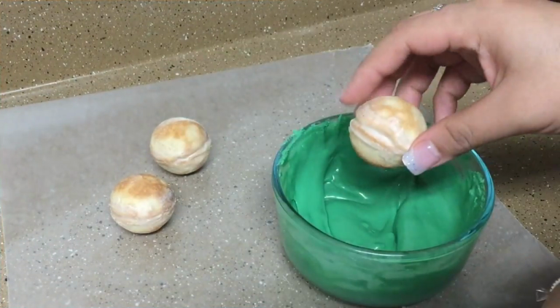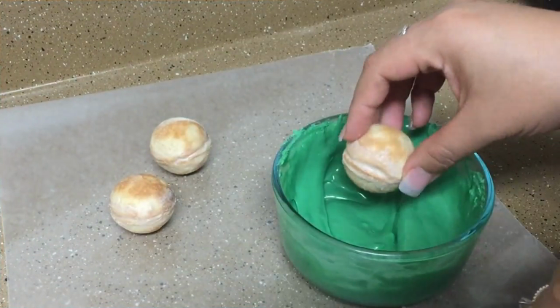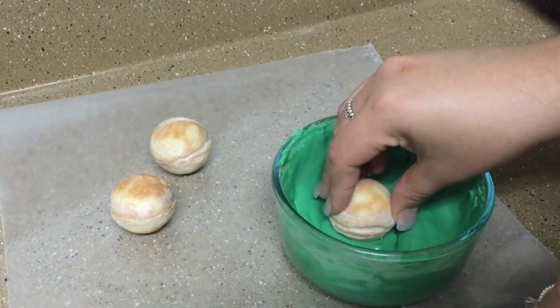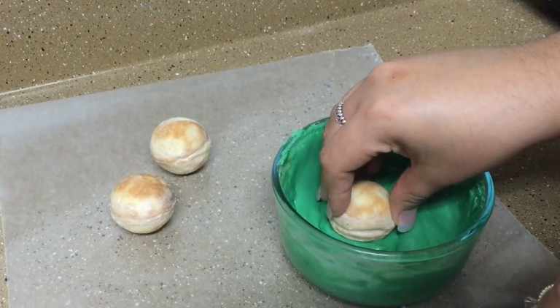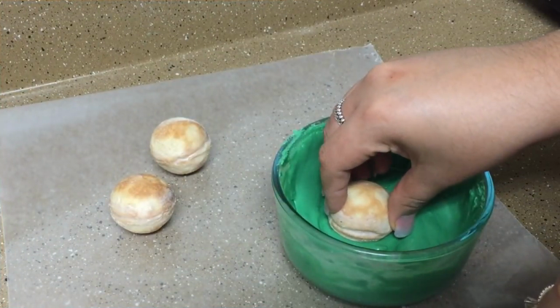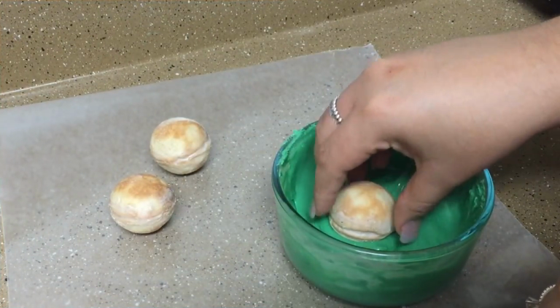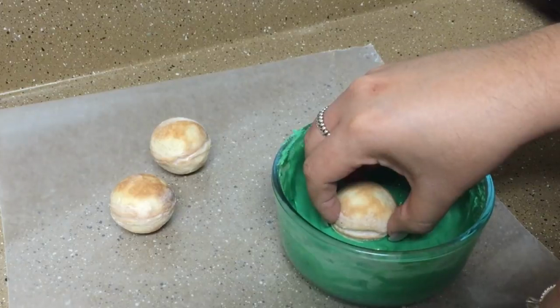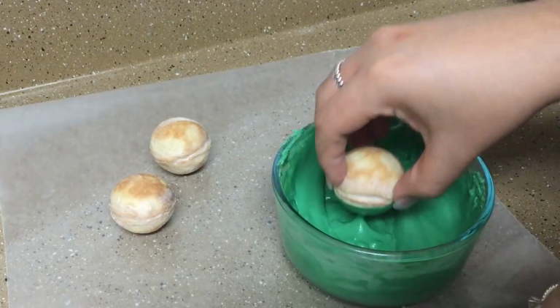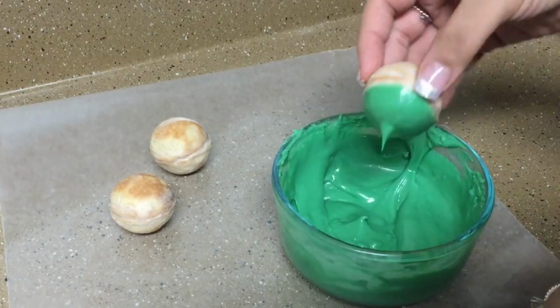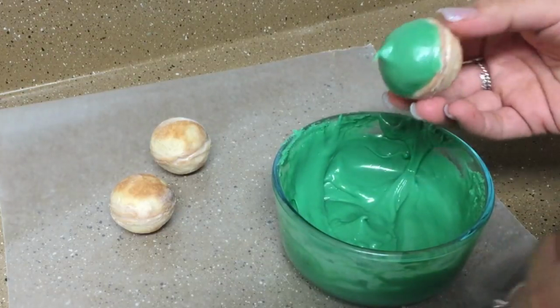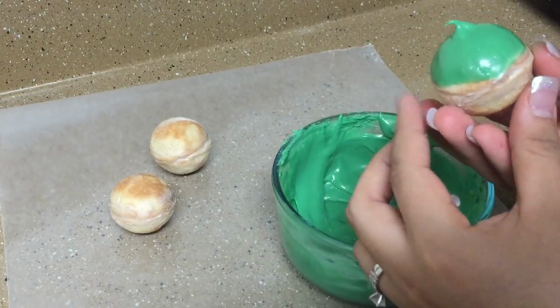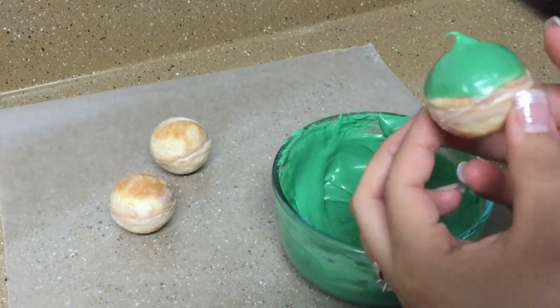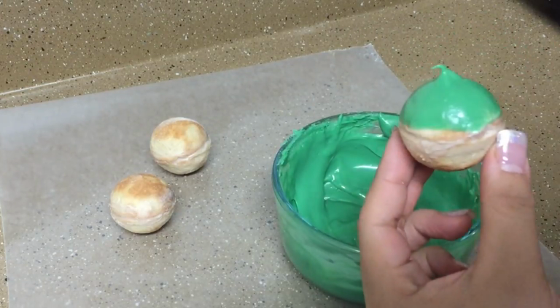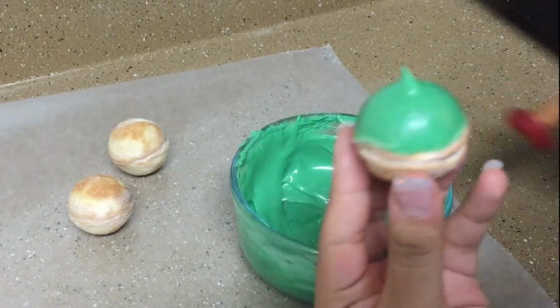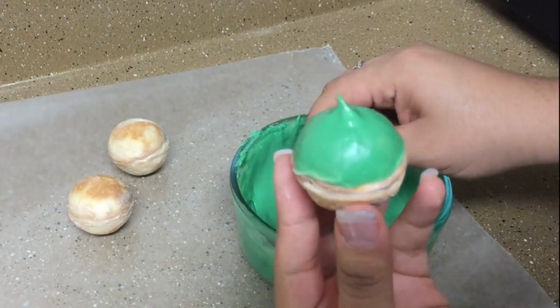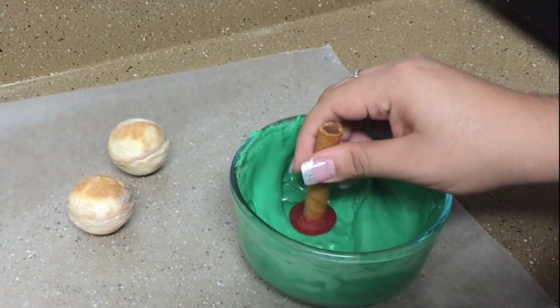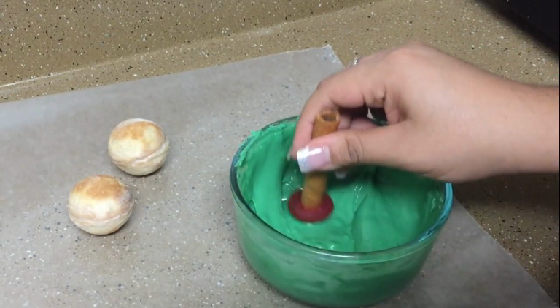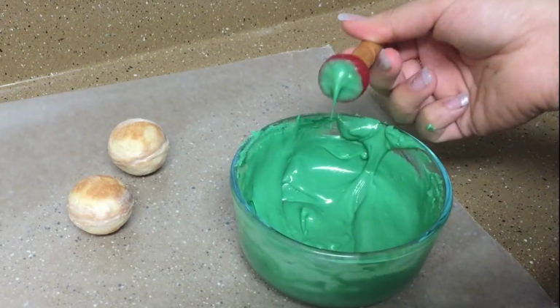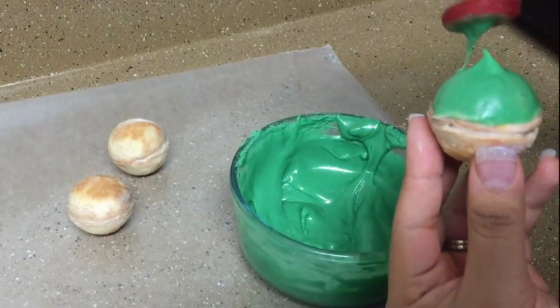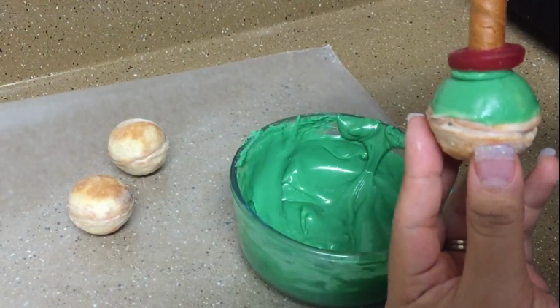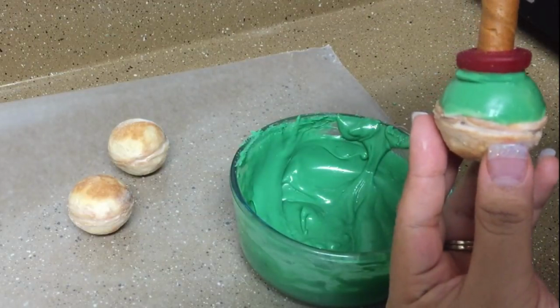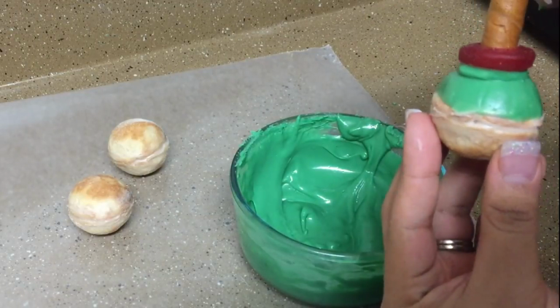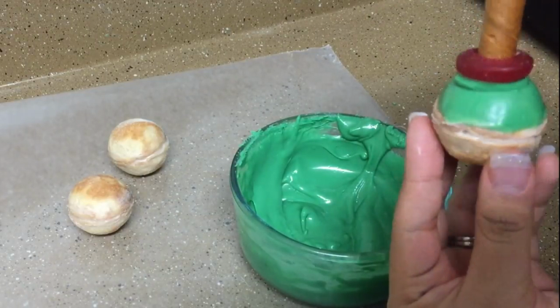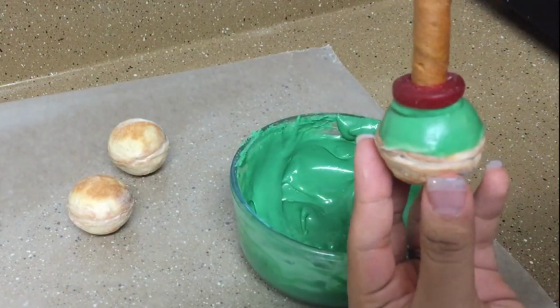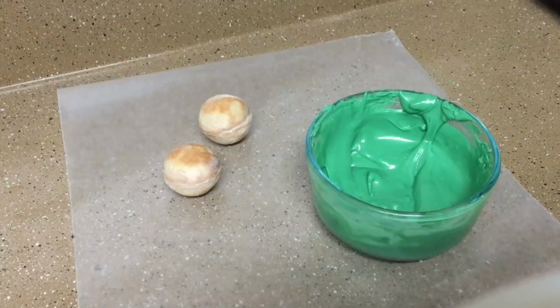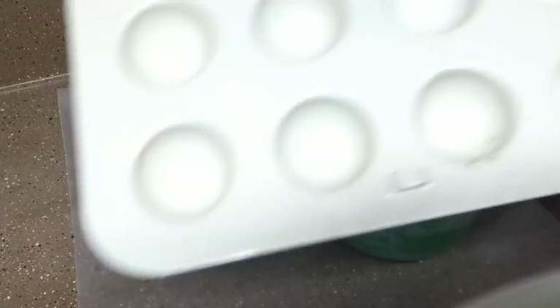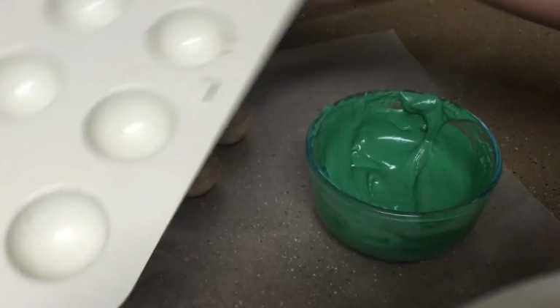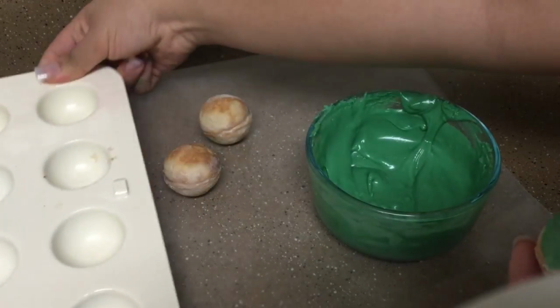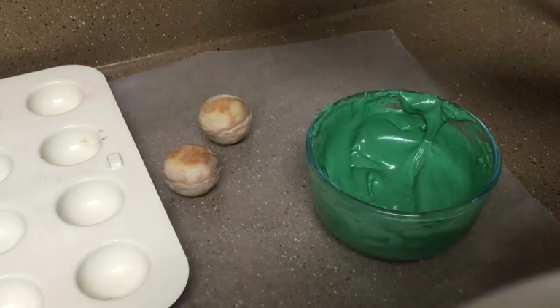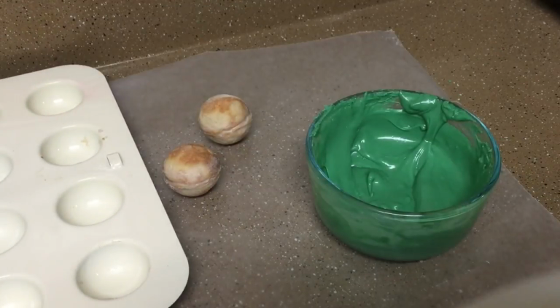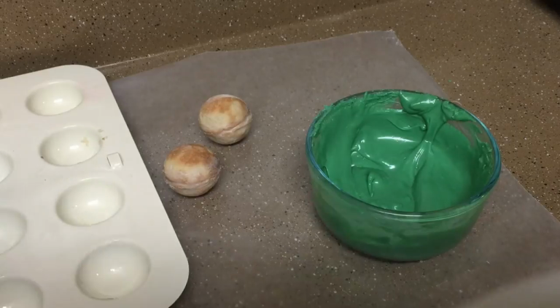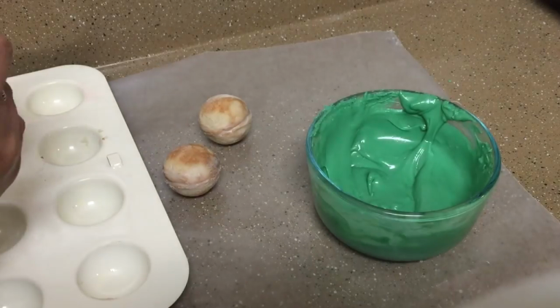Melt the green candy melts and dip the bottom third of the cookie bowl. Also, dip the tip of the maraca handle in the candy melt and stick them to the bottom of the cookie bowl. Flip them upside down and stand them somewhere to let them set completely.